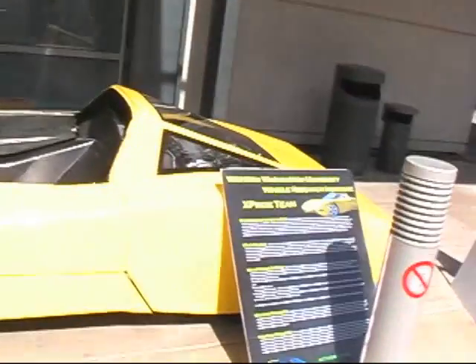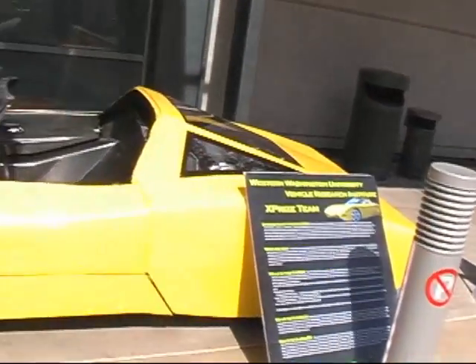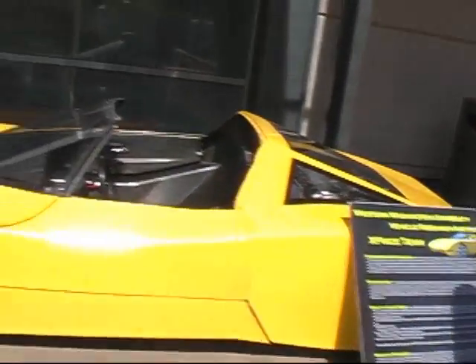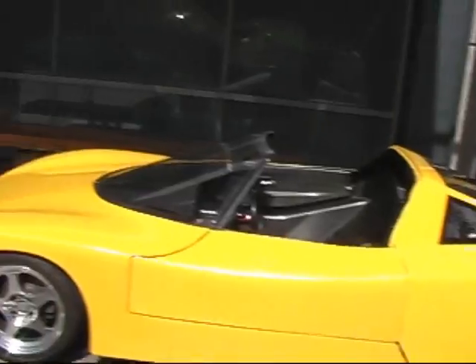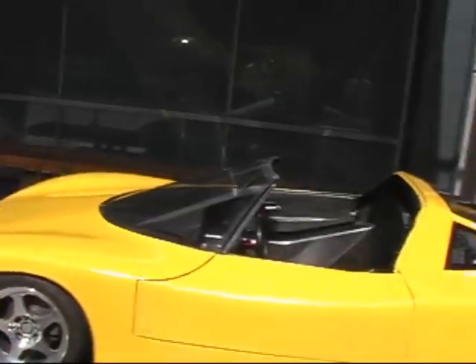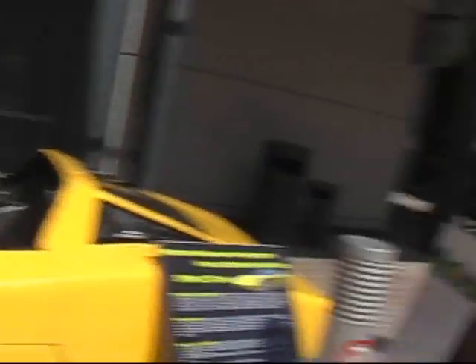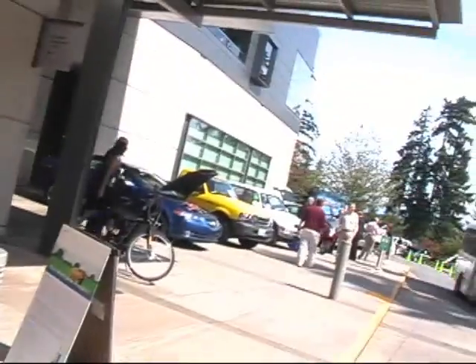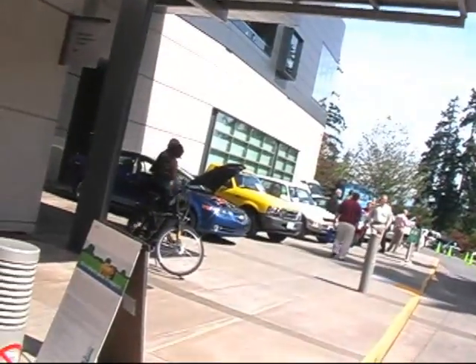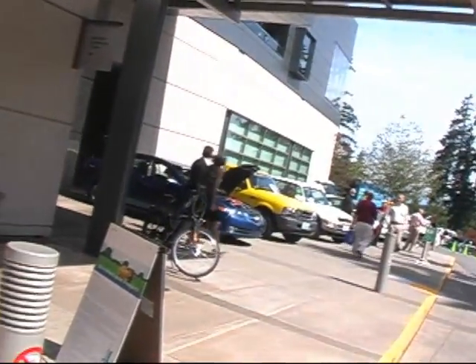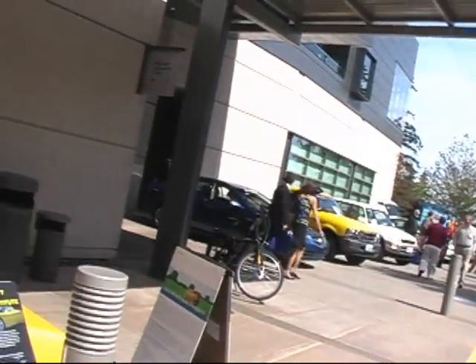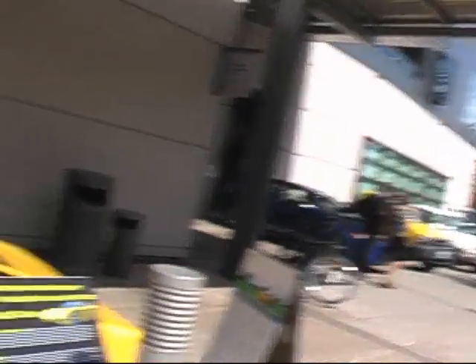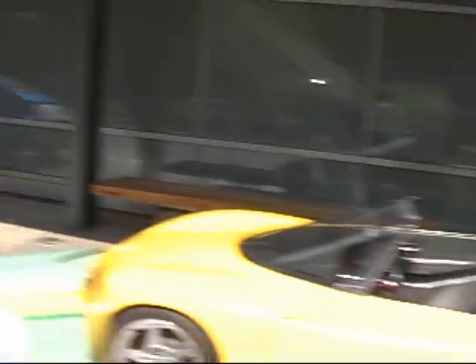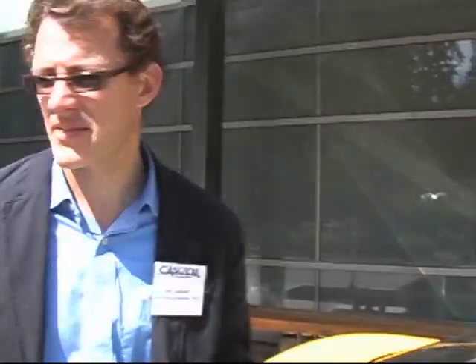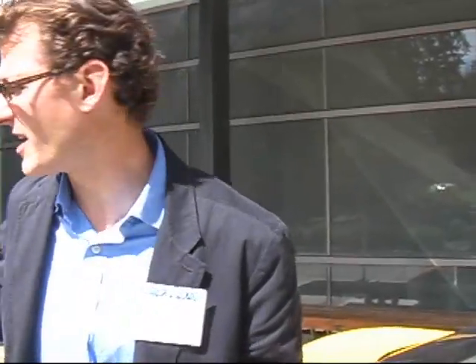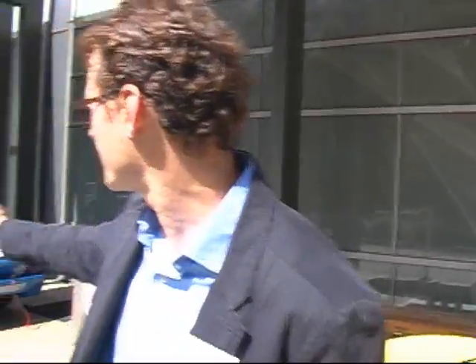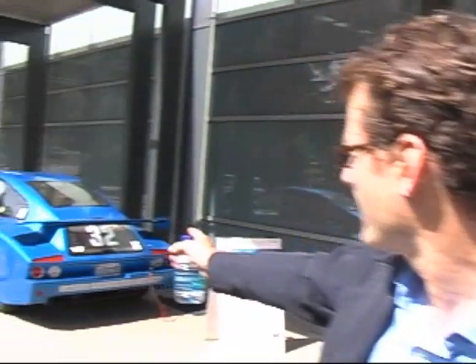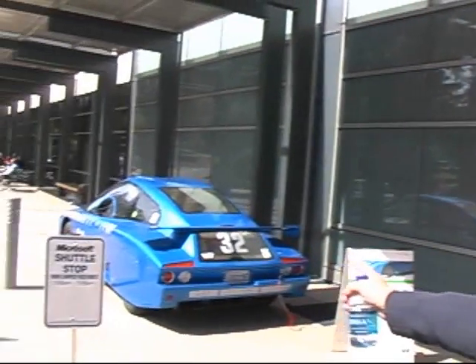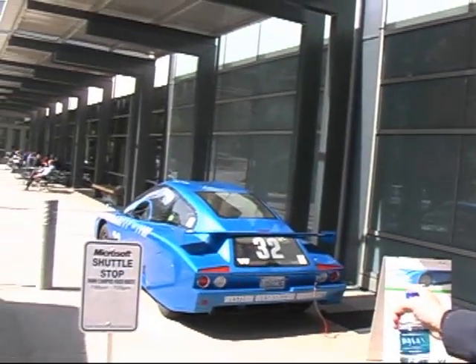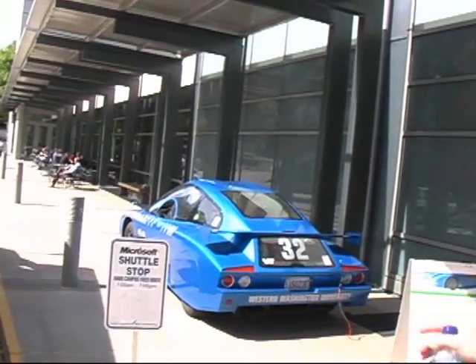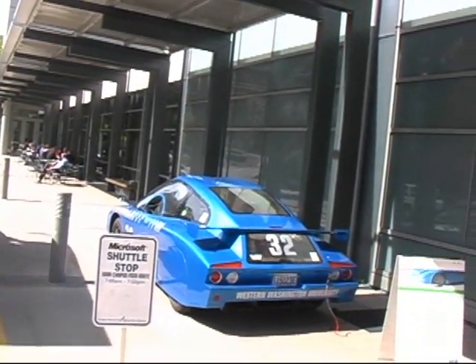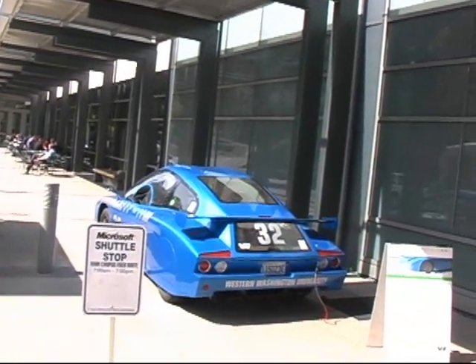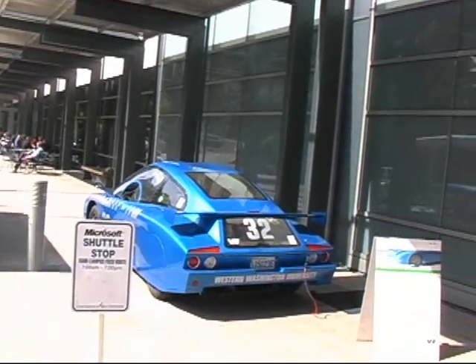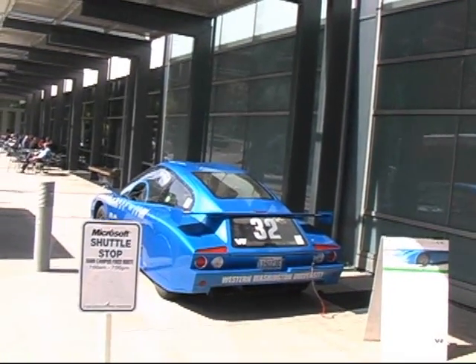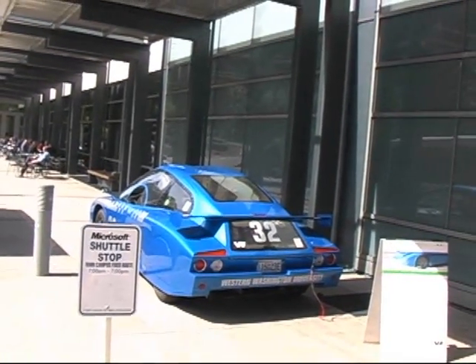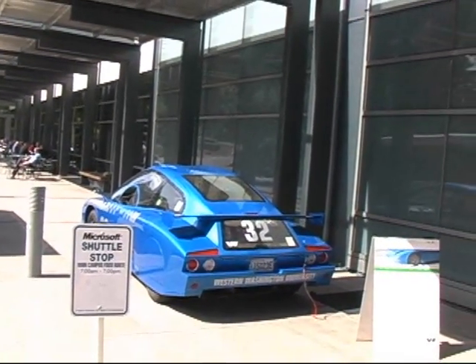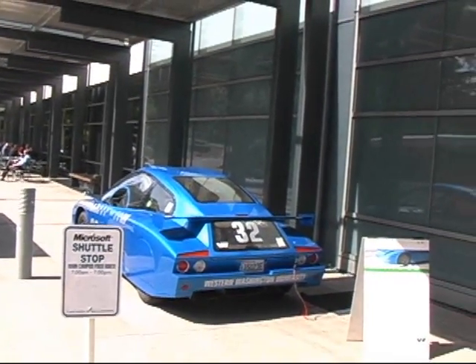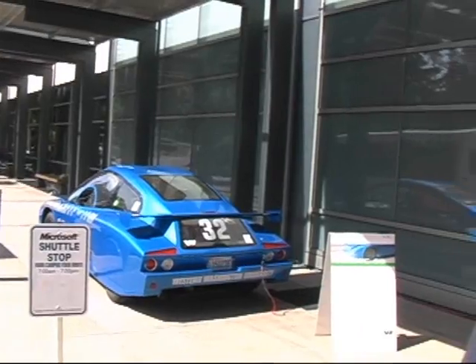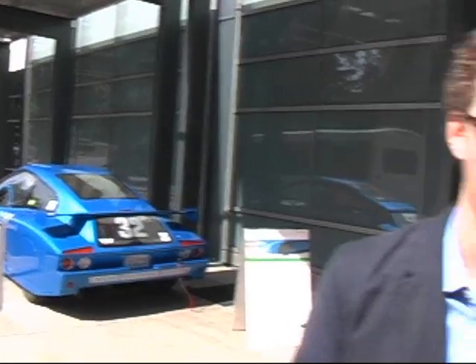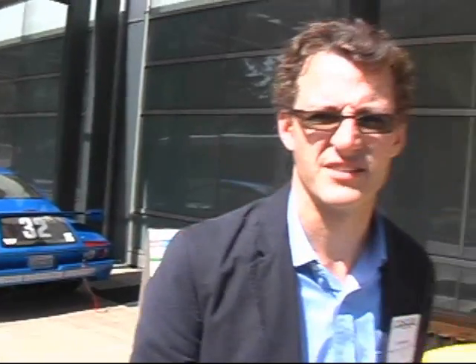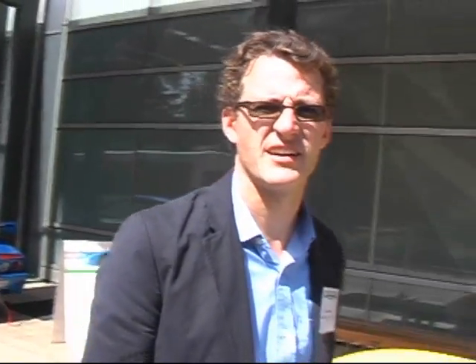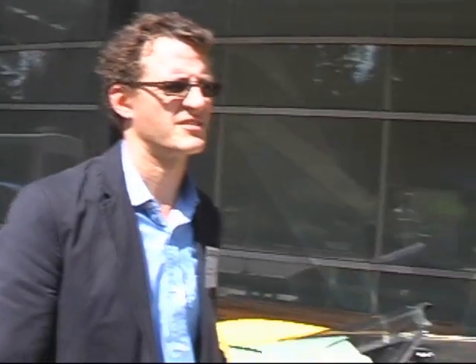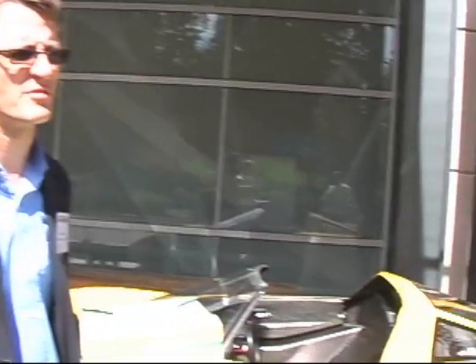You have a couple other vehicles here too, don't you? We do. We have the biomethane hybrid plug-in vehicle here. Biomethane — that's fantastic. So it's out of dairy cow waste.